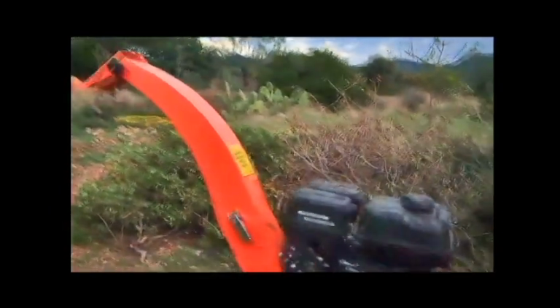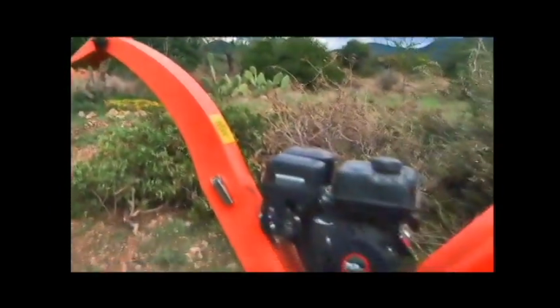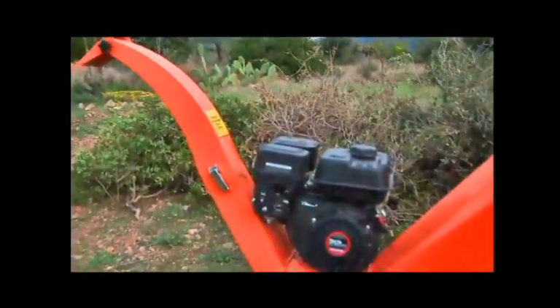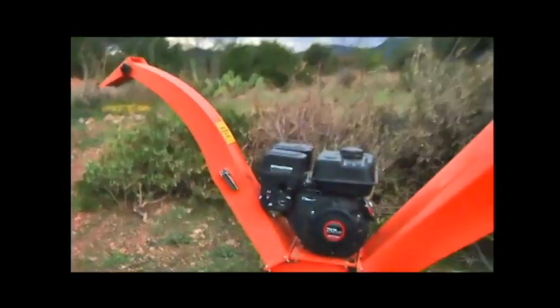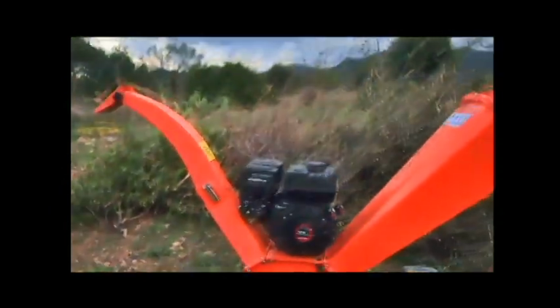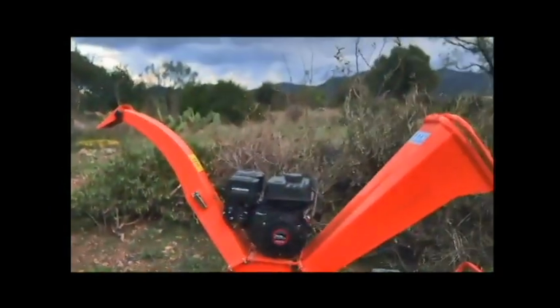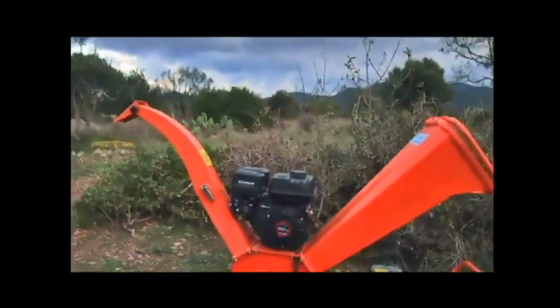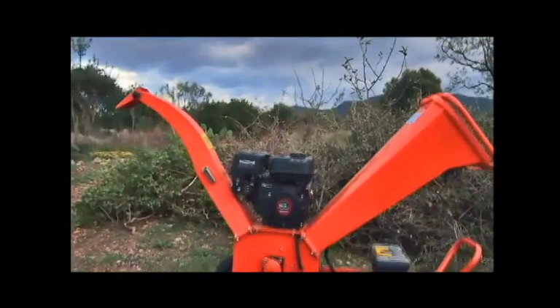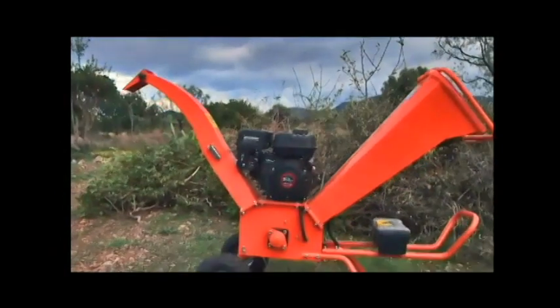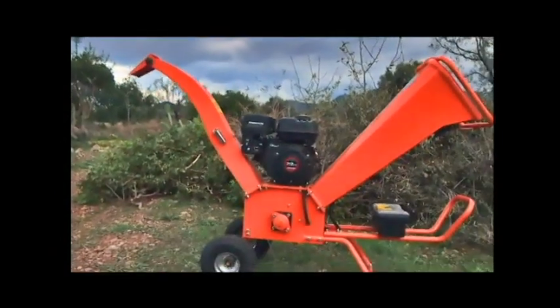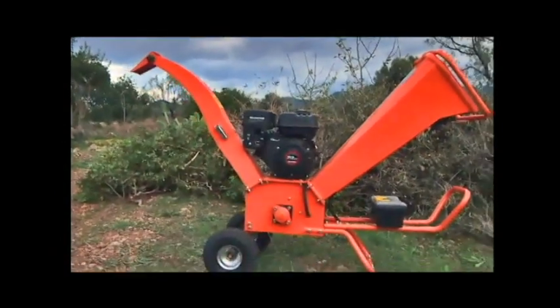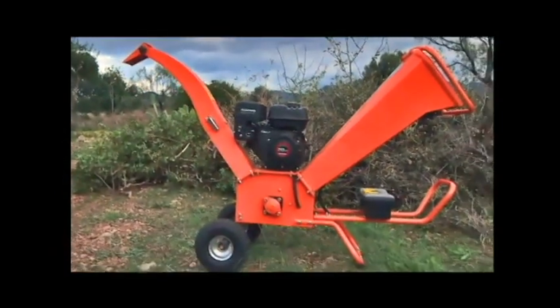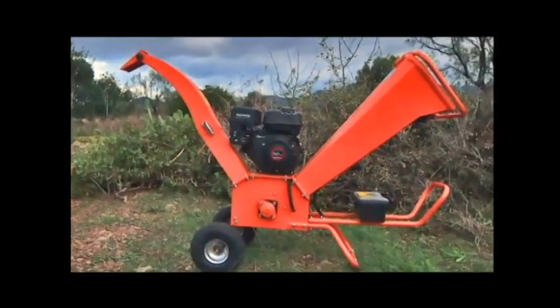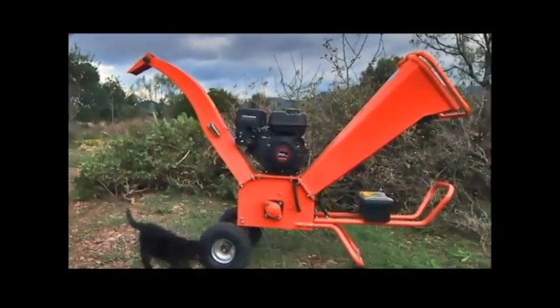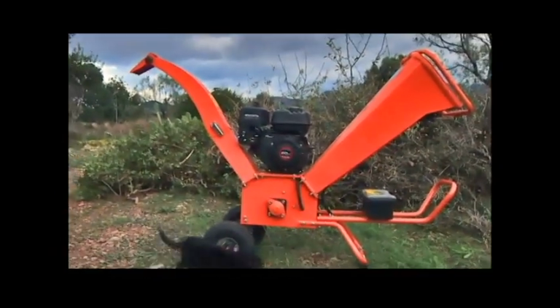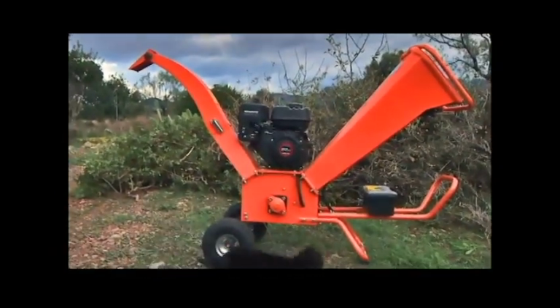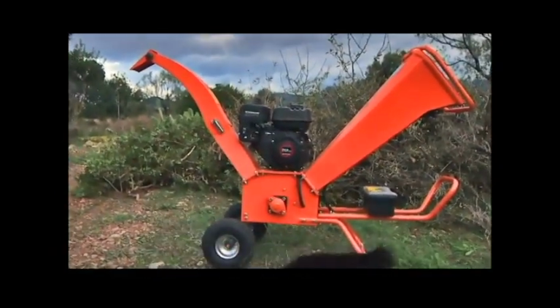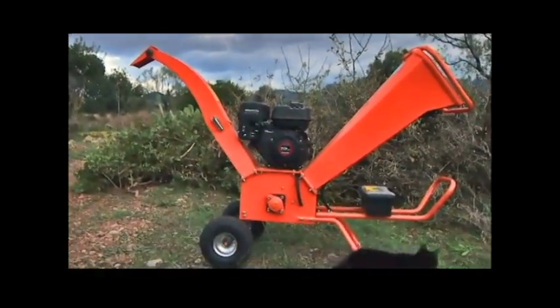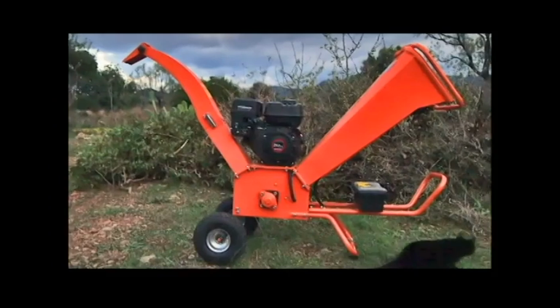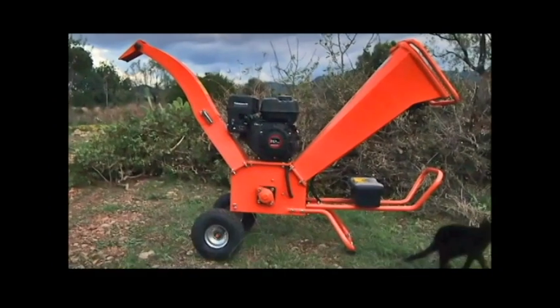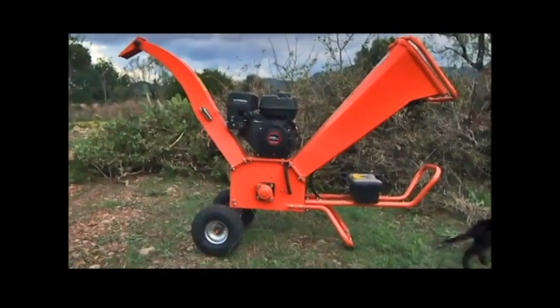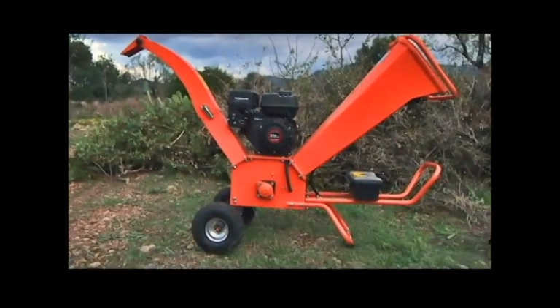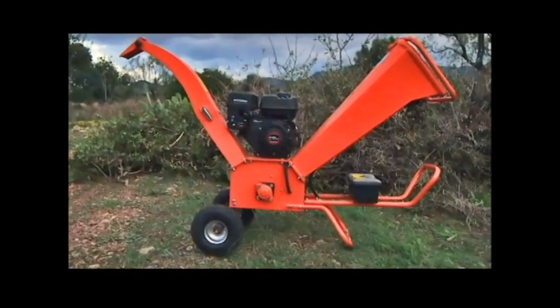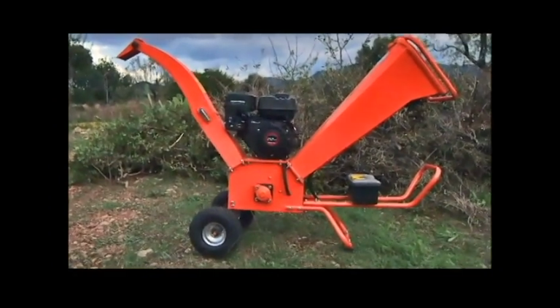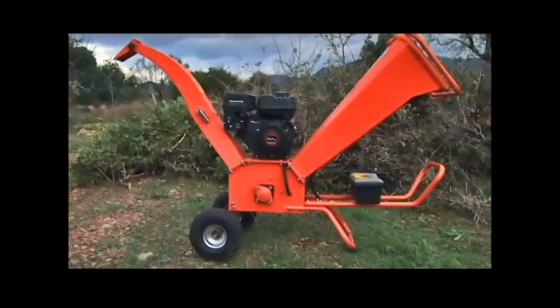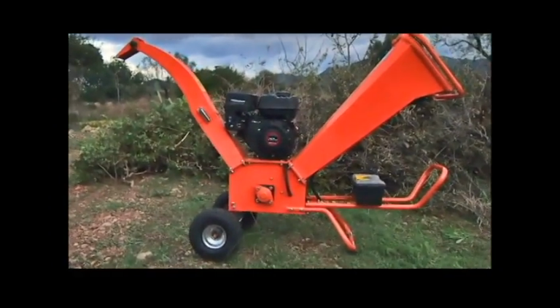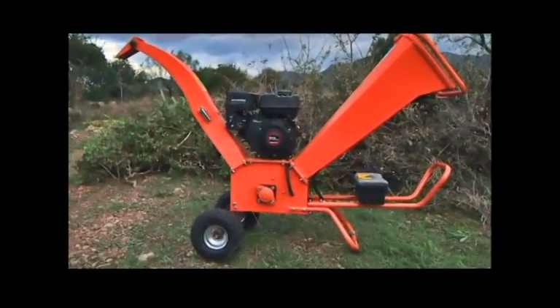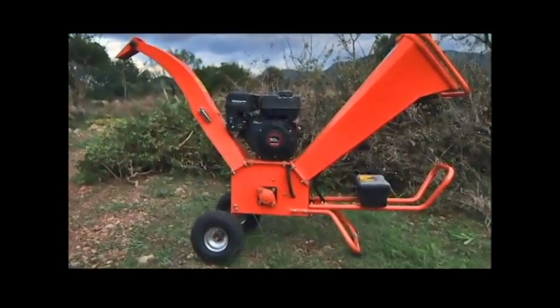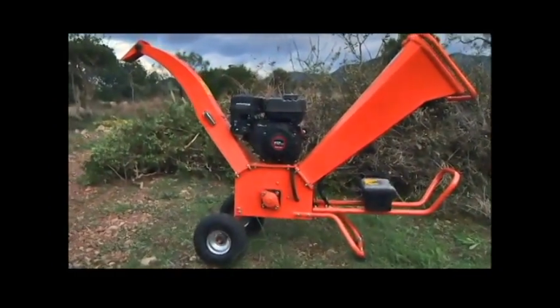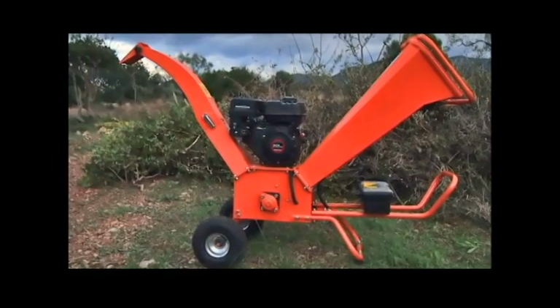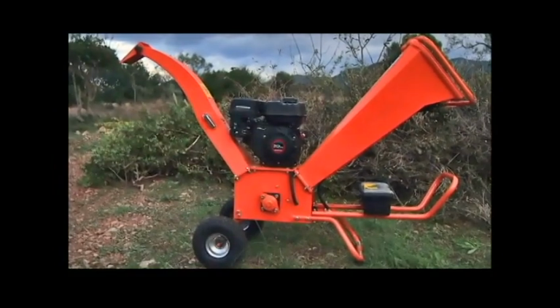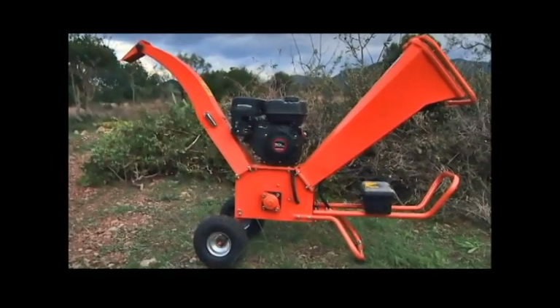We just got our new wood chipper. It's from a Chinese company called Great Bull, imported to Greece by Unimac, and here it's sold under the brand name Kraft.